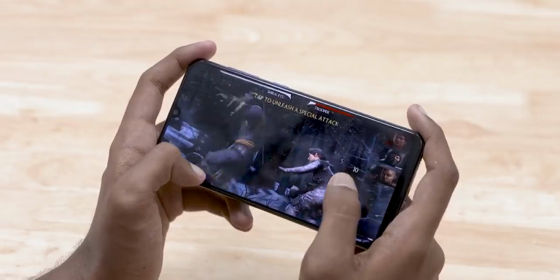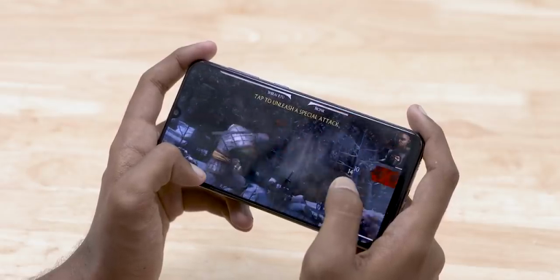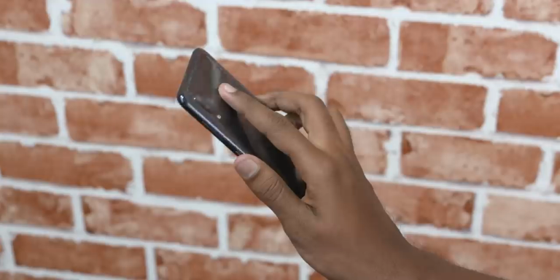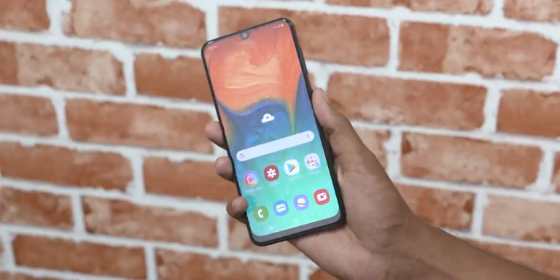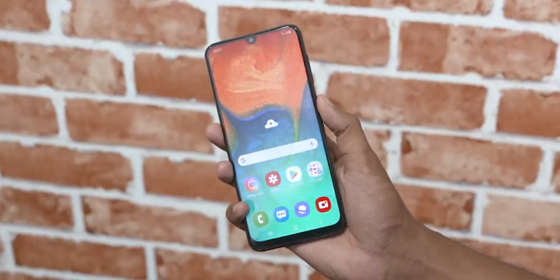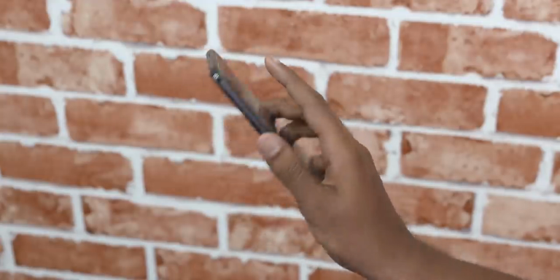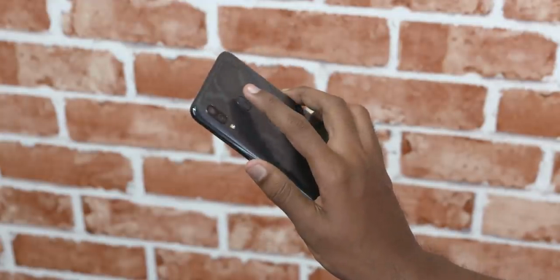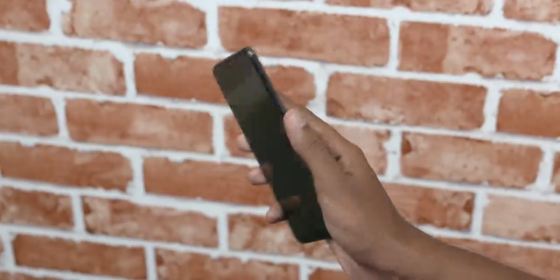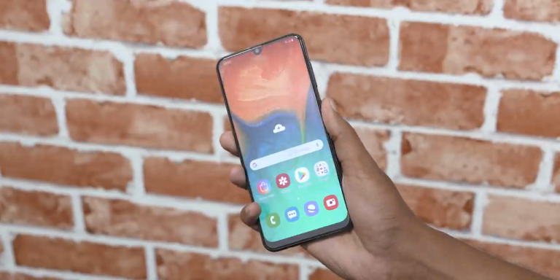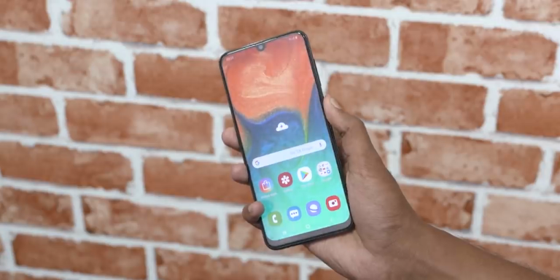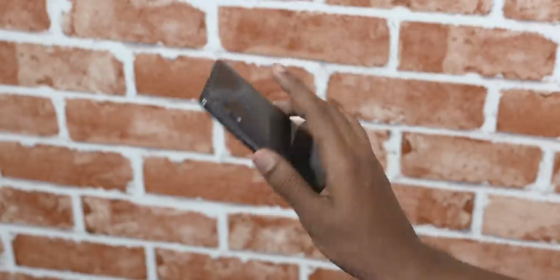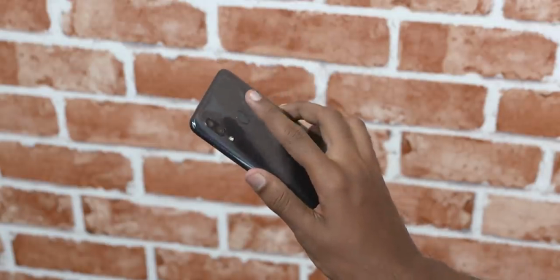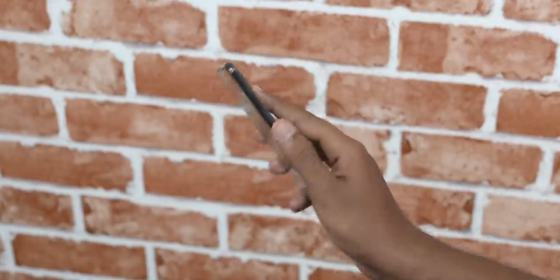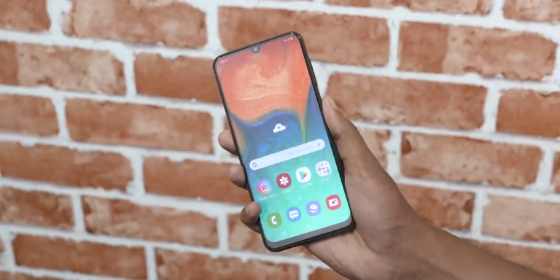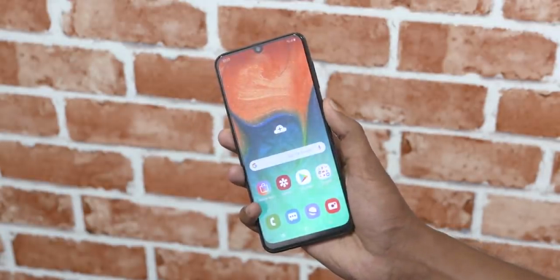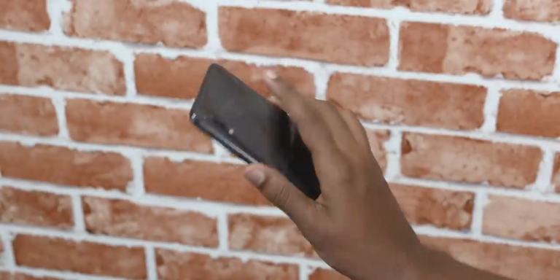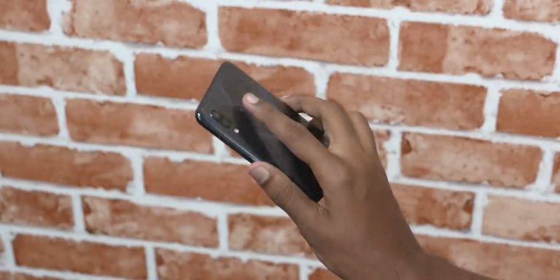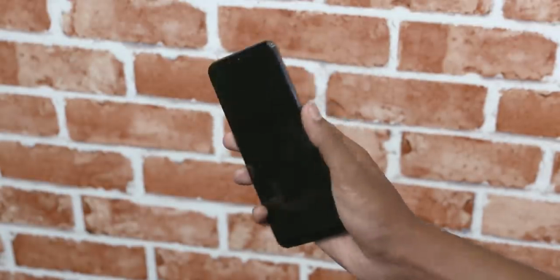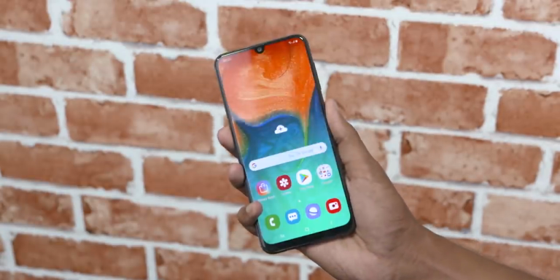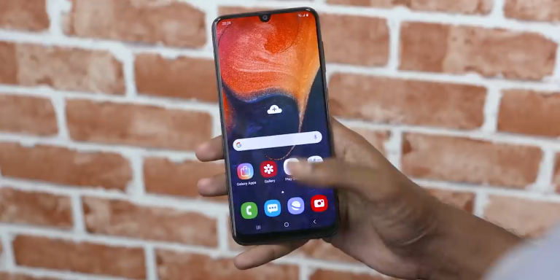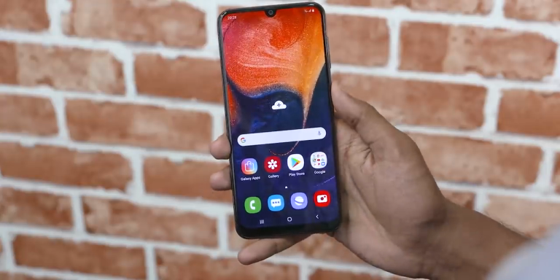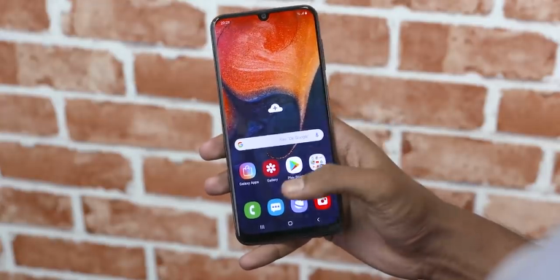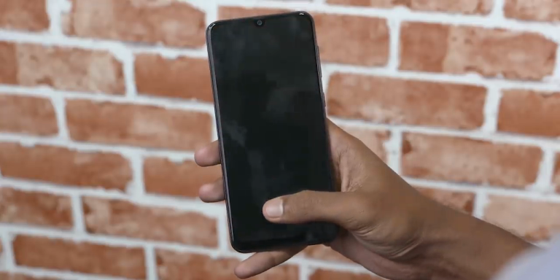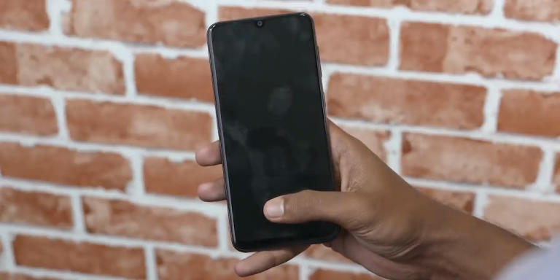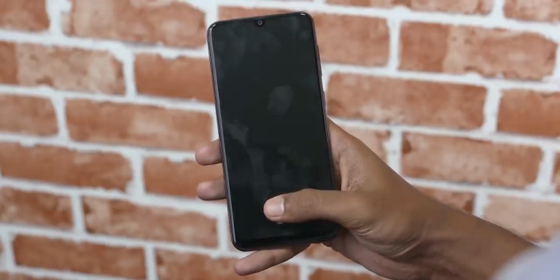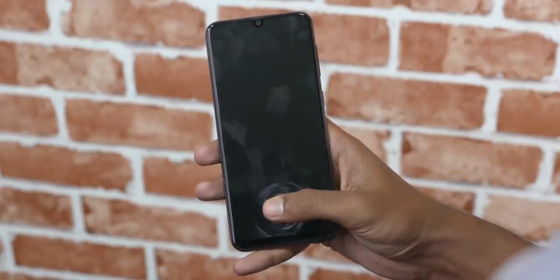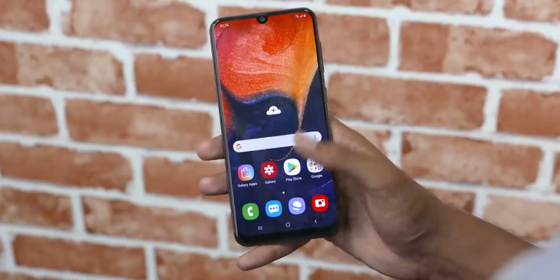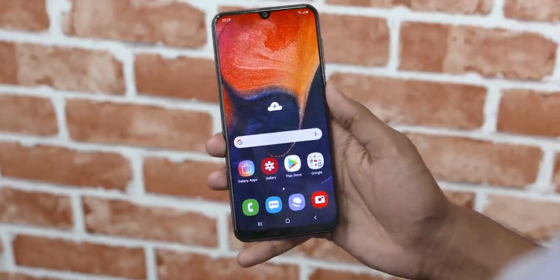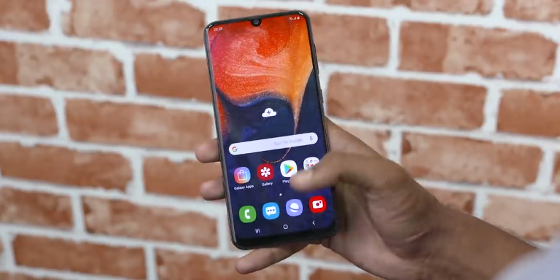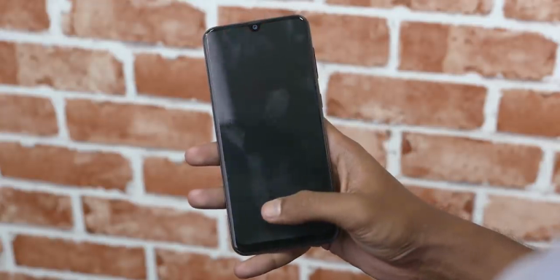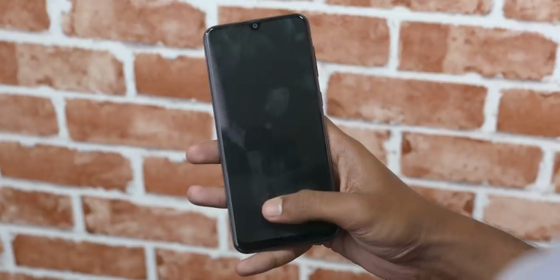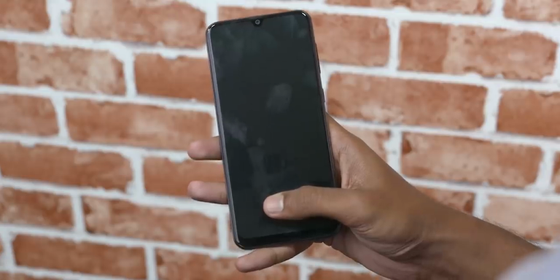For the final difference: the A30 gets a fingerprint scanner on the back, which worked quite well — faster than Samsung's other rear fingerprint scanner implementations. The Galaxy A50 gets an in-display fingerprint scanner, which was again quite fast in my limited time with it.